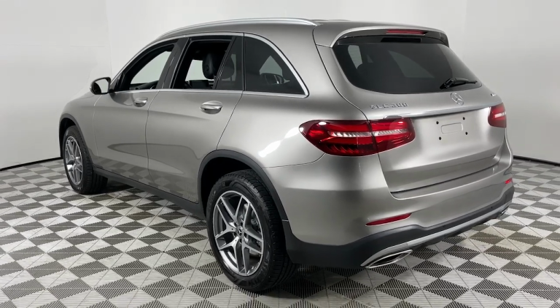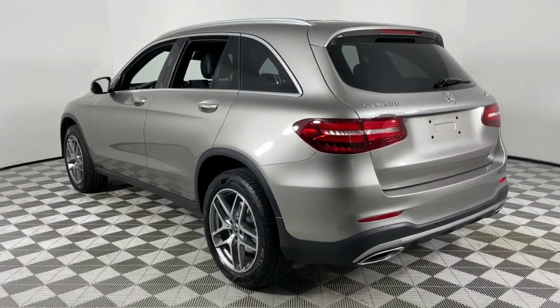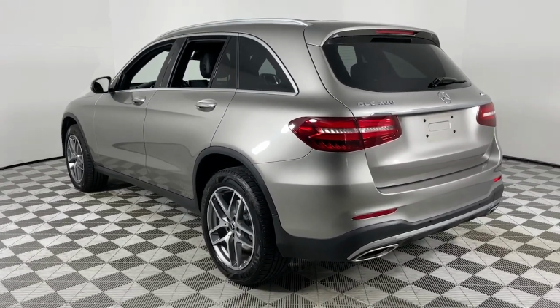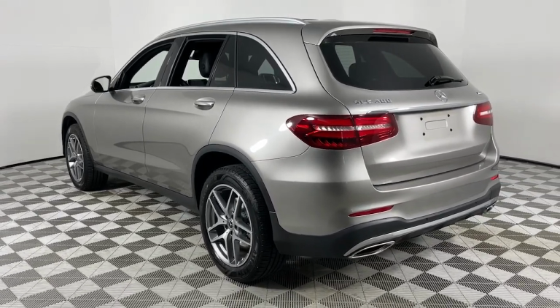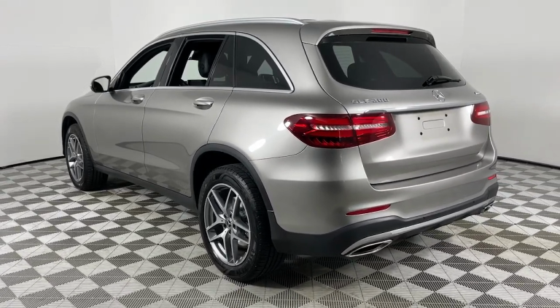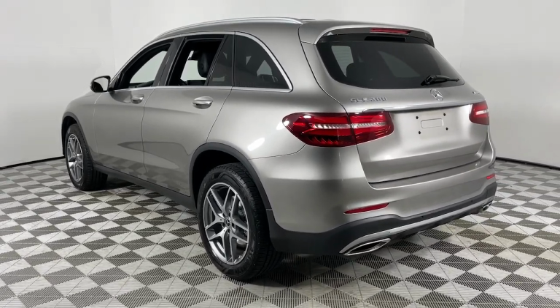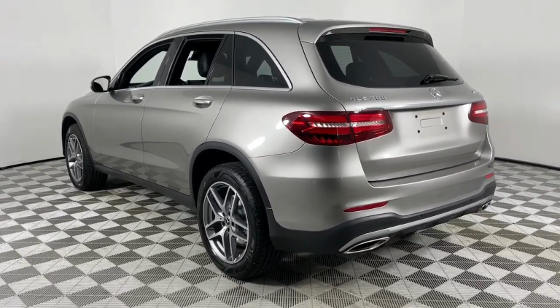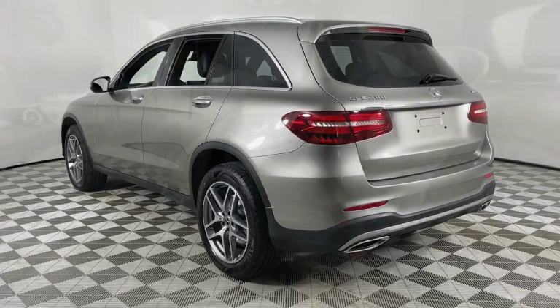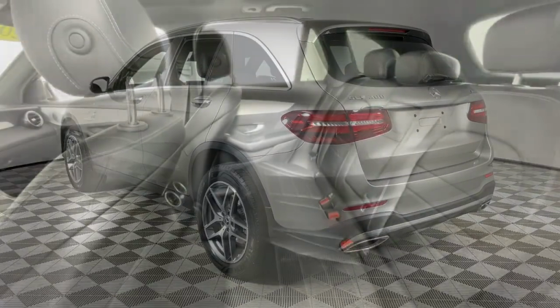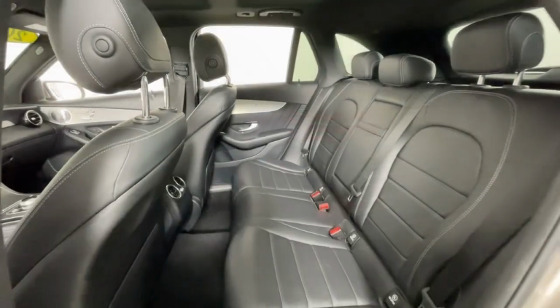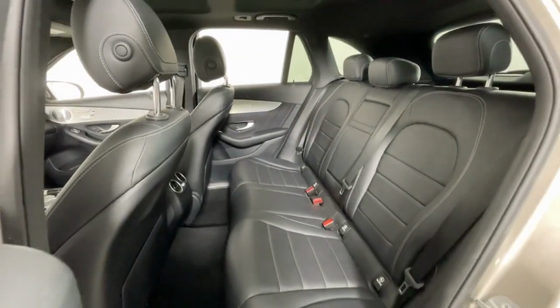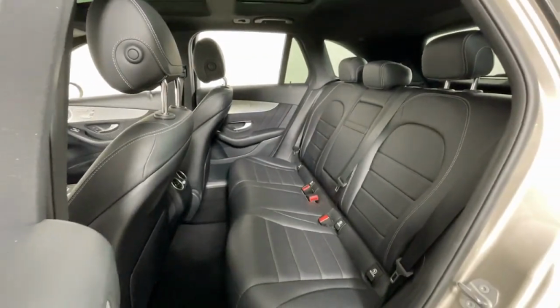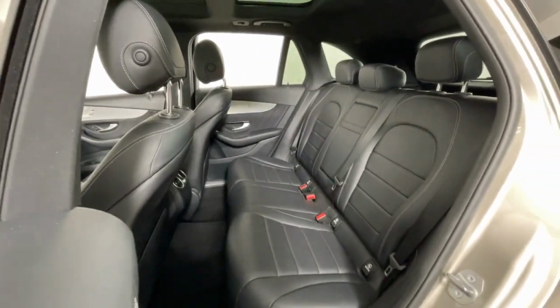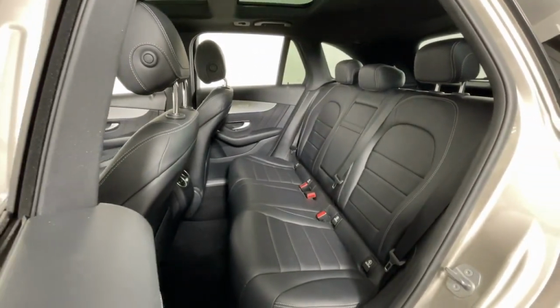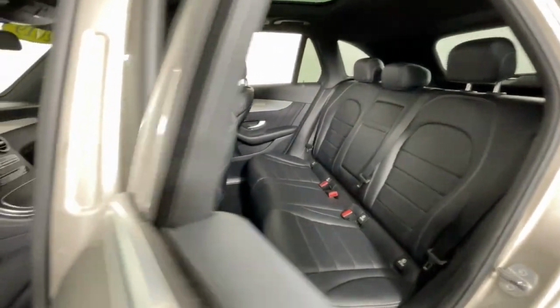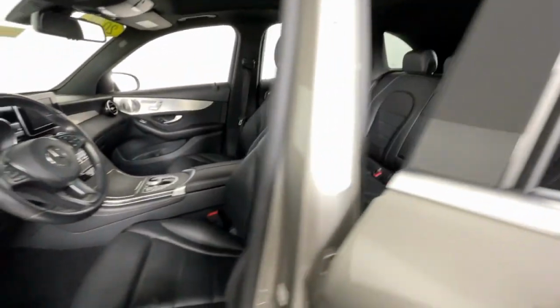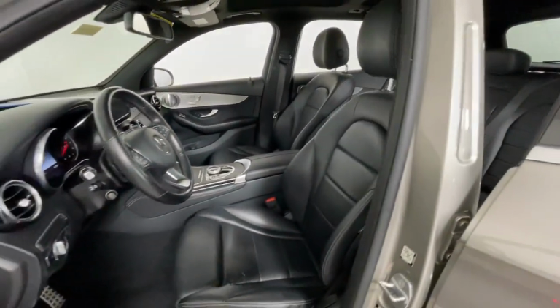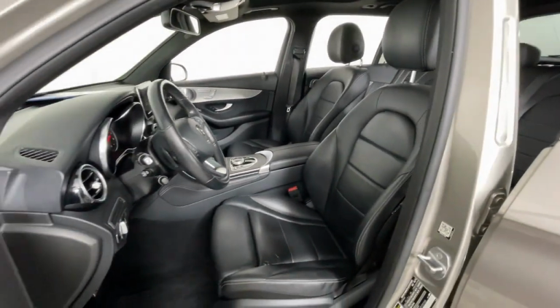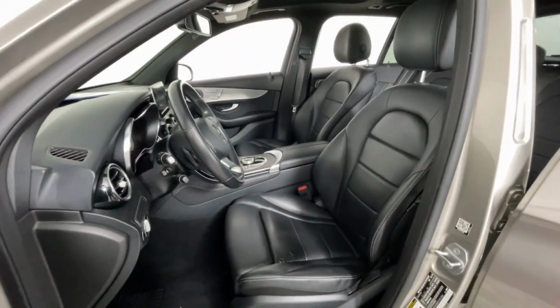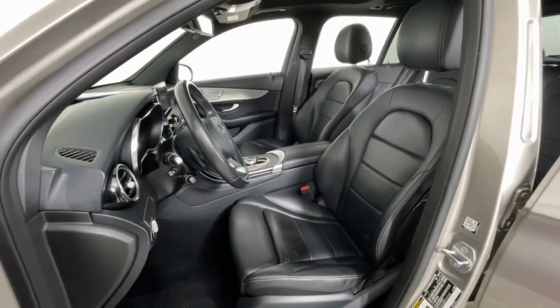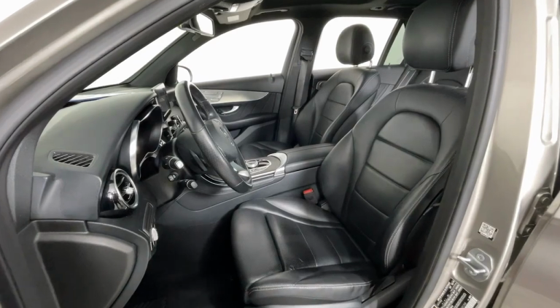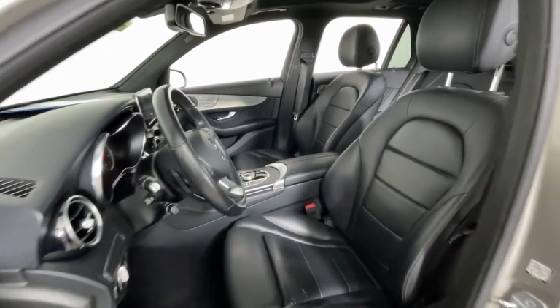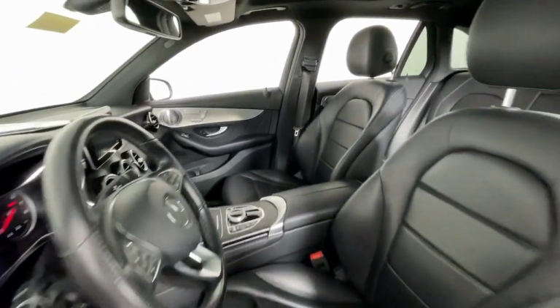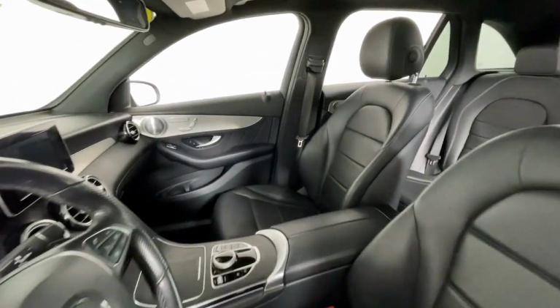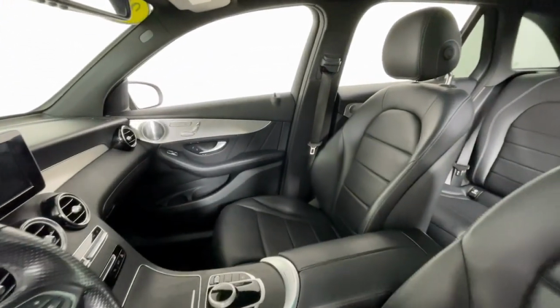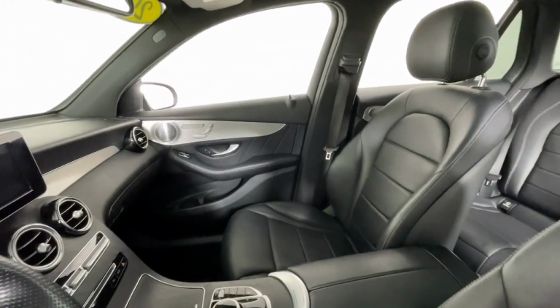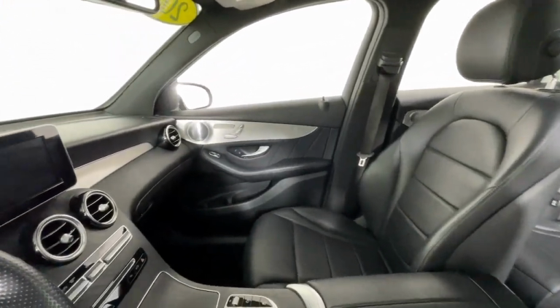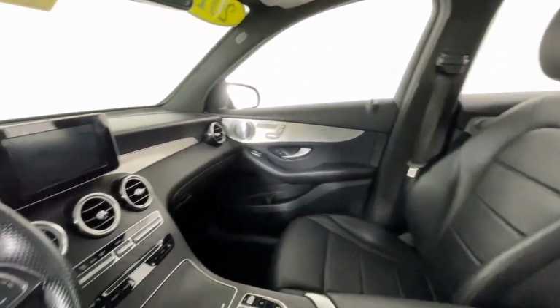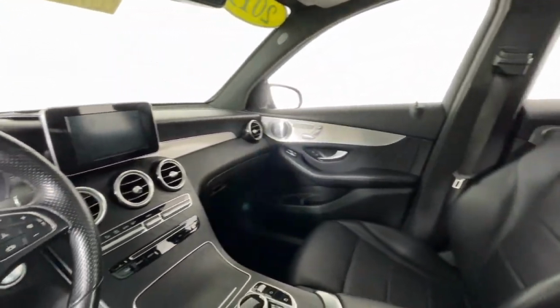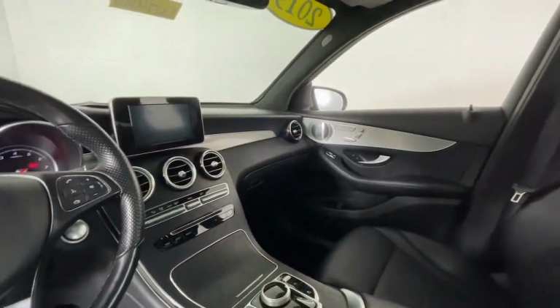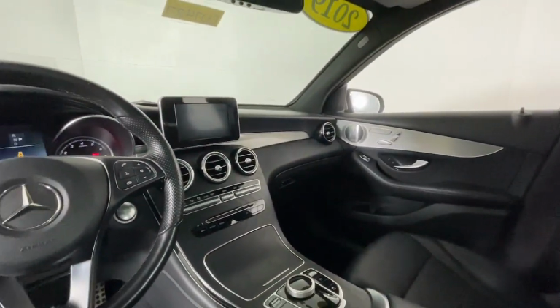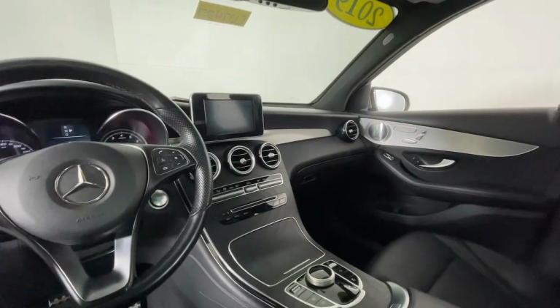Enter the artful world of premium luxury and muscular performance when you take the wheel of this GLC 300. SUV capability, chiseled looks, and the latest tech blend with exquisite refinement and superb engineering to bring you a superlative automobile.